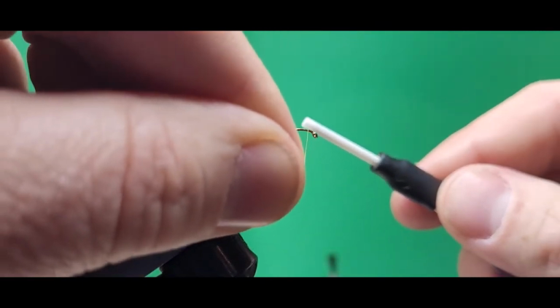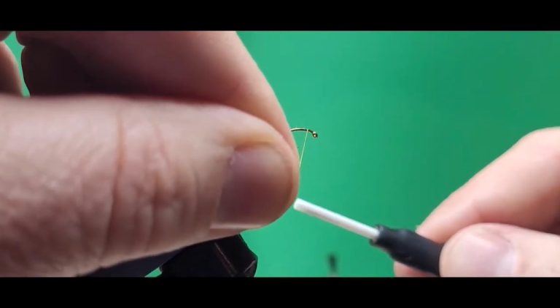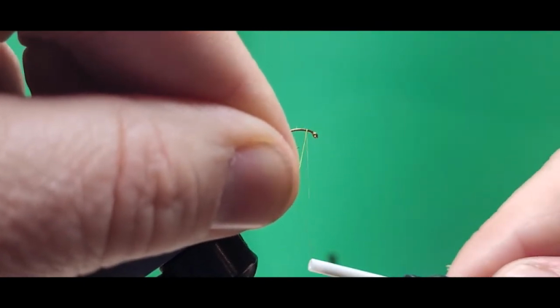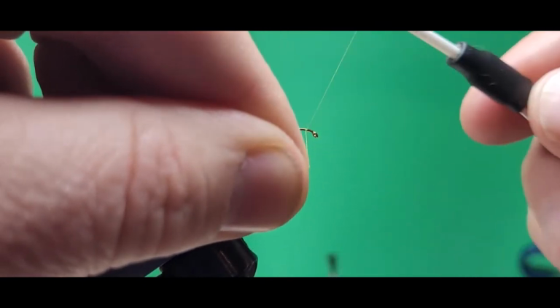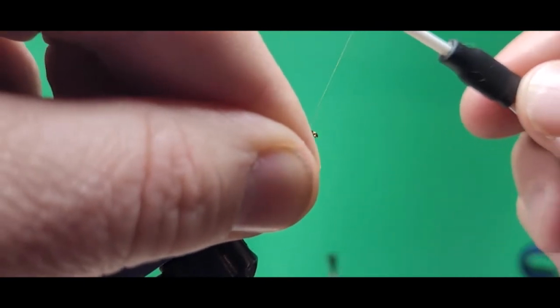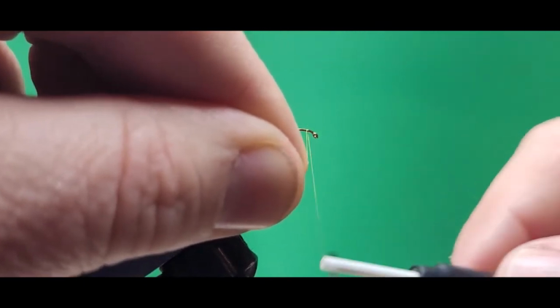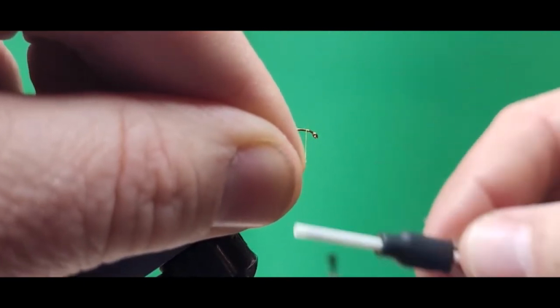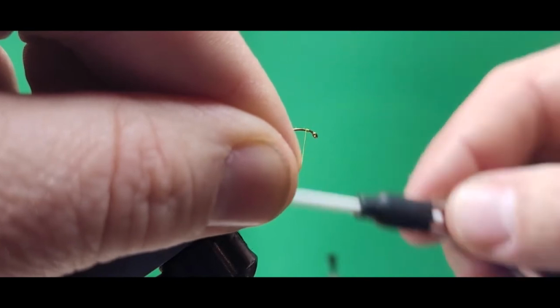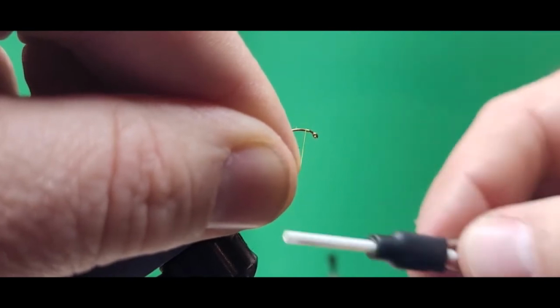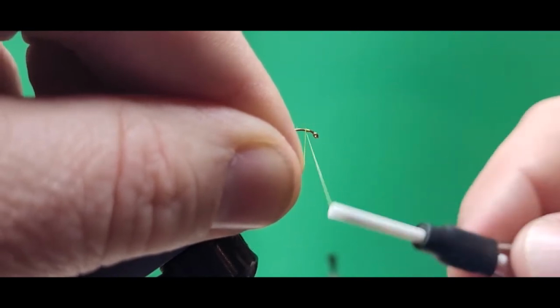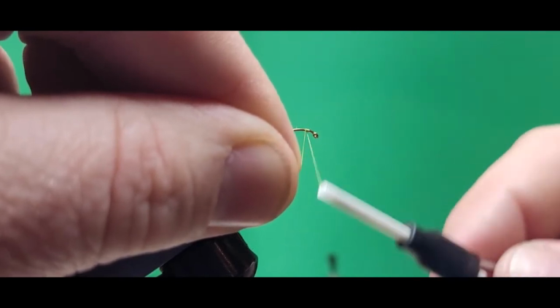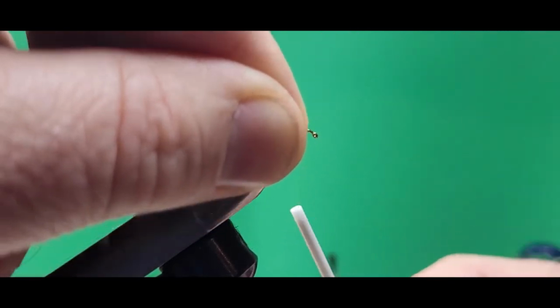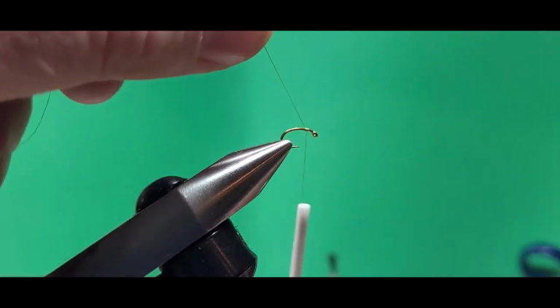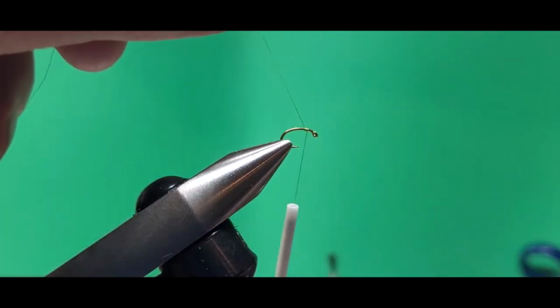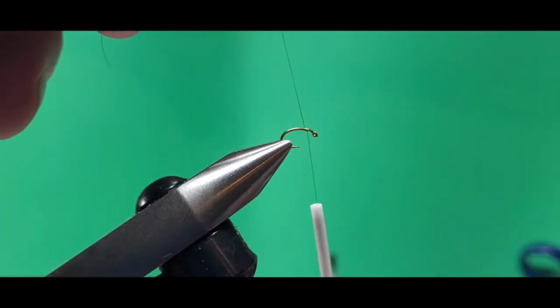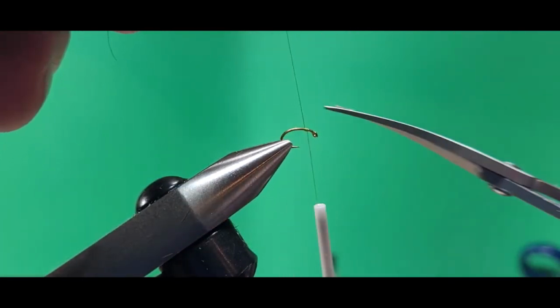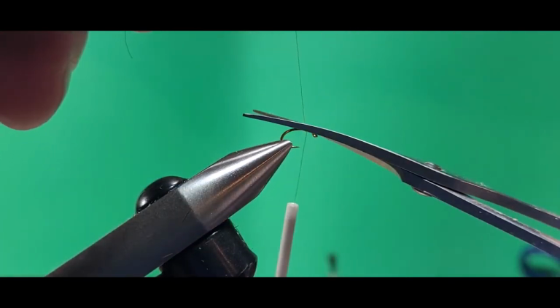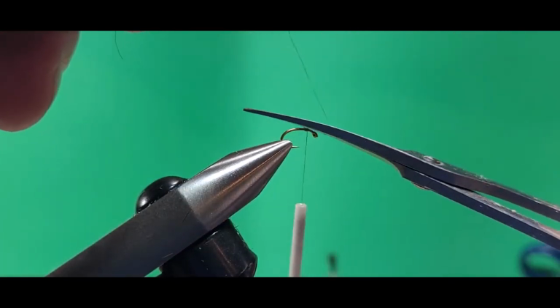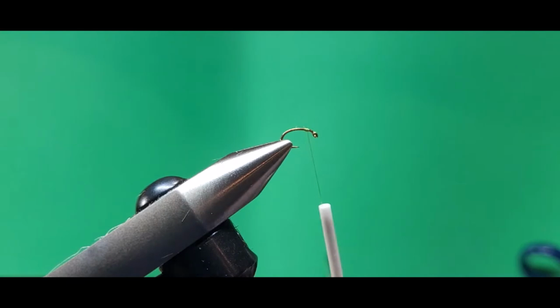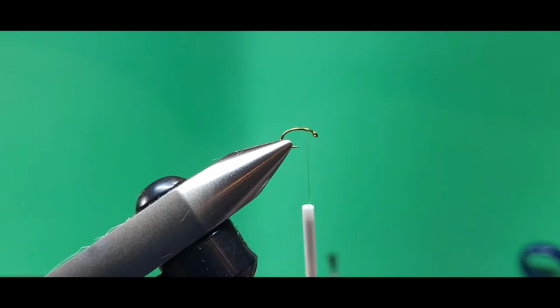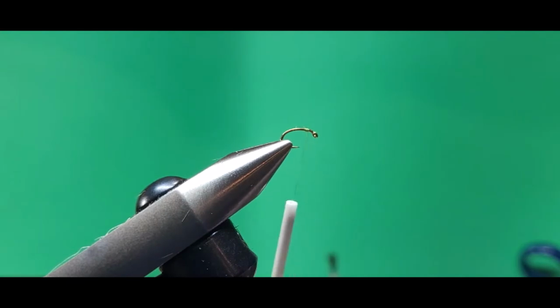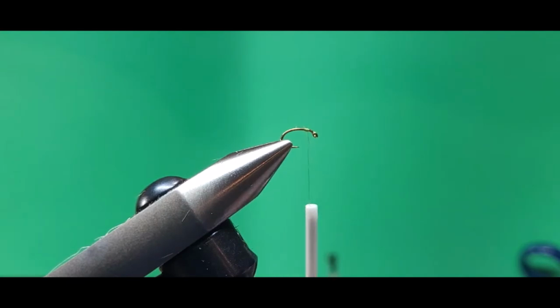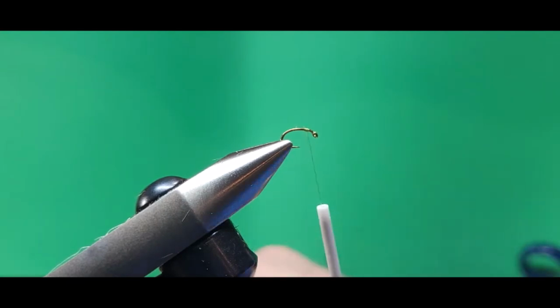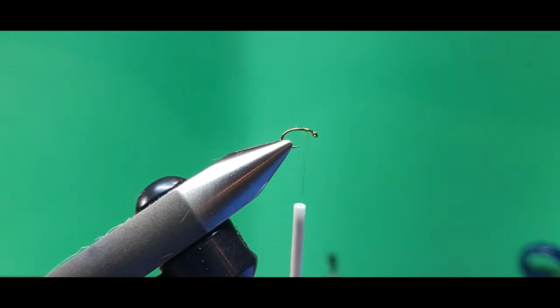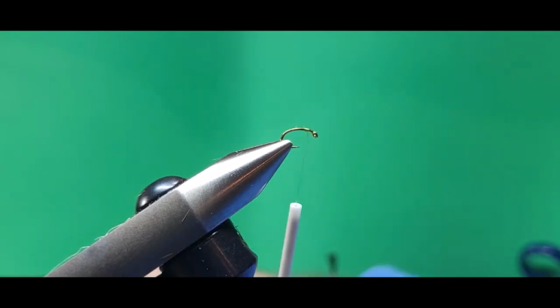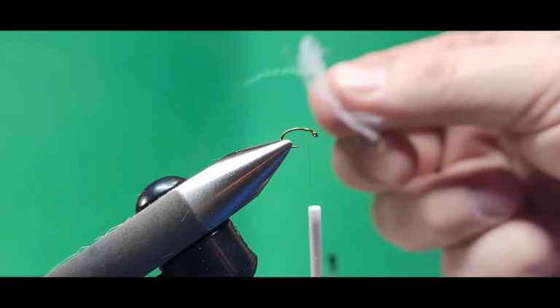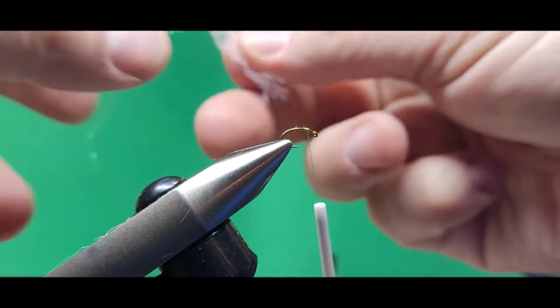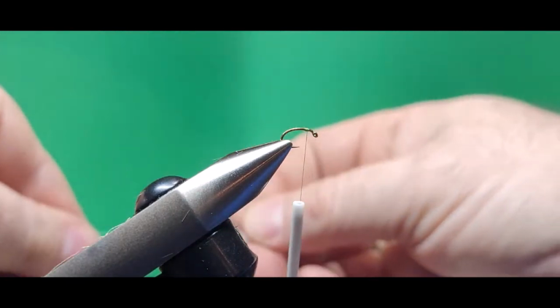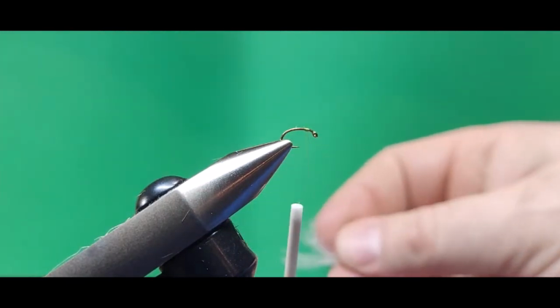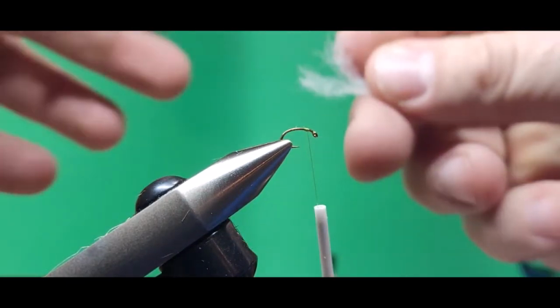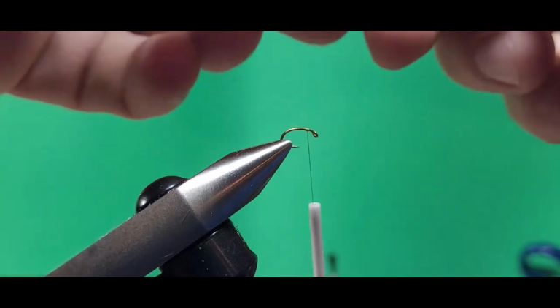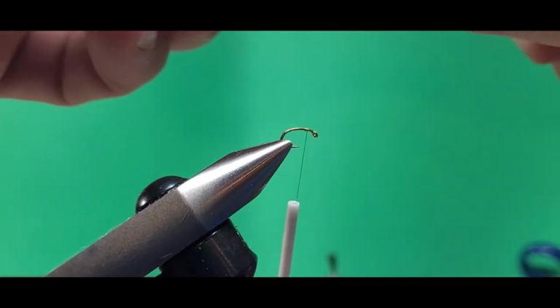In my vise is a Daiichi 1180 Scud Hook. I am using ADOT Olive Thread for this. As you can see, I start it at about the quarter point, and that's where I'm going to put on my post.